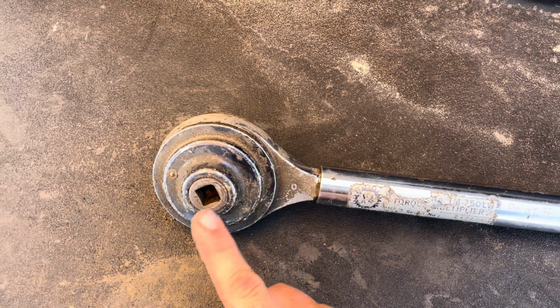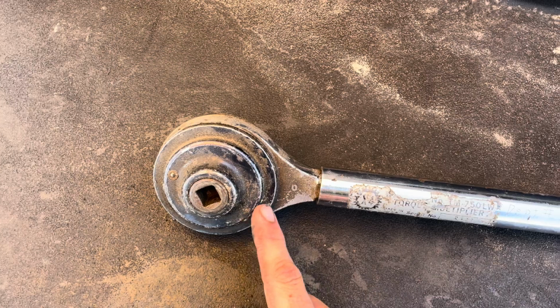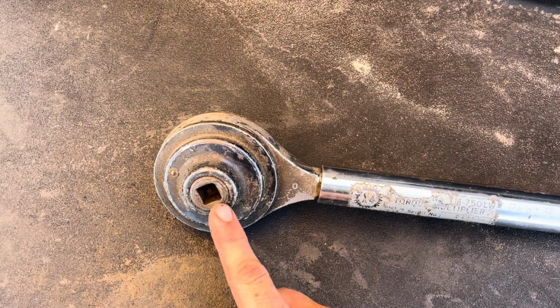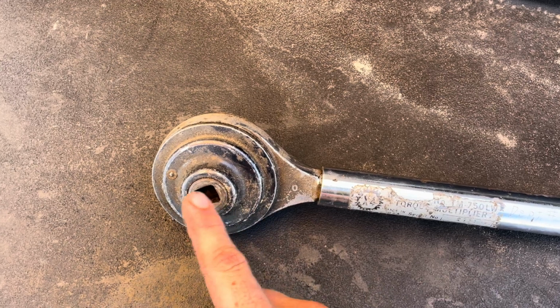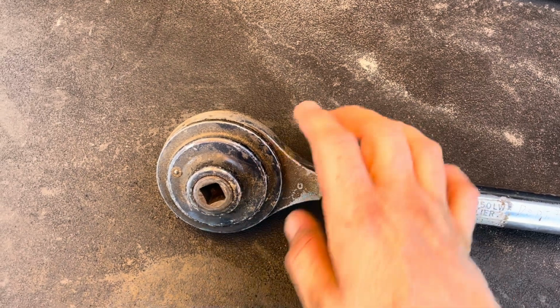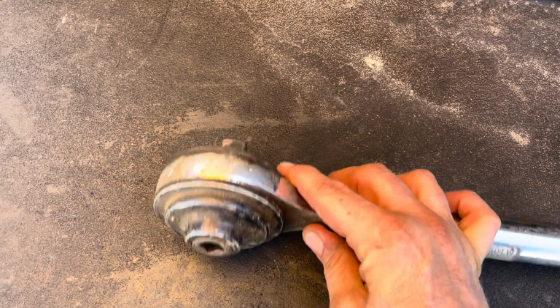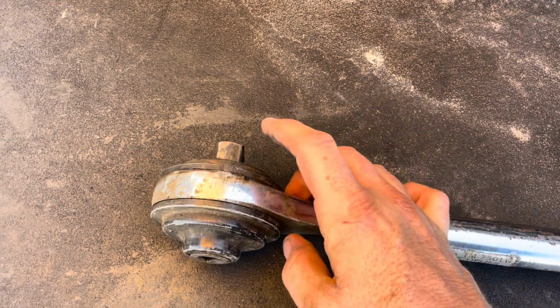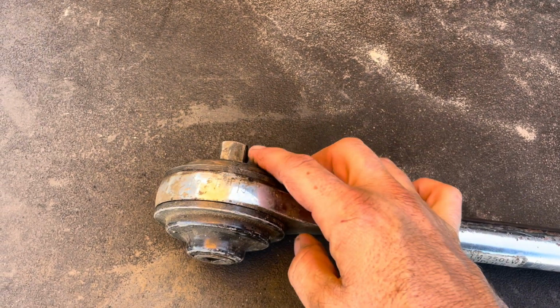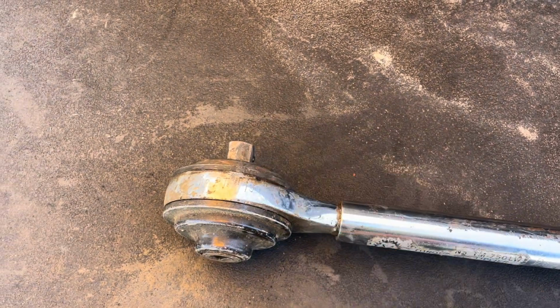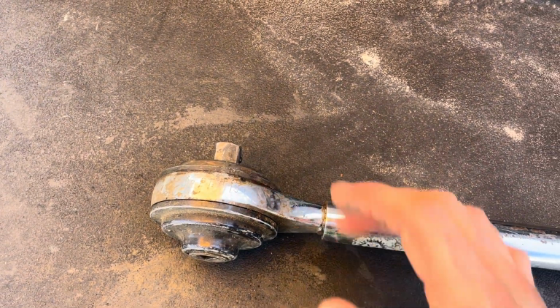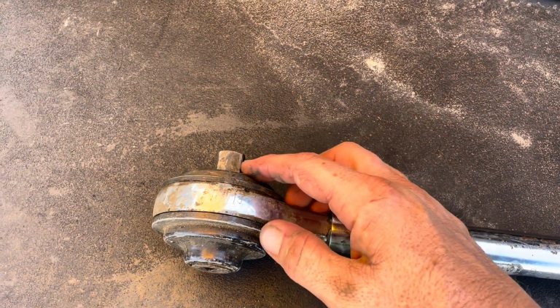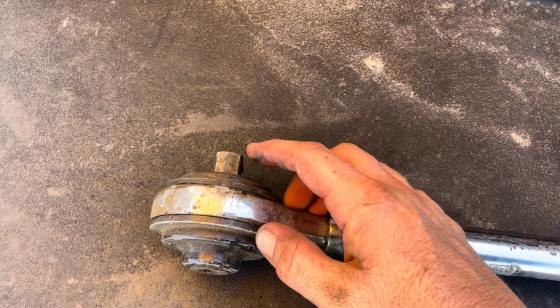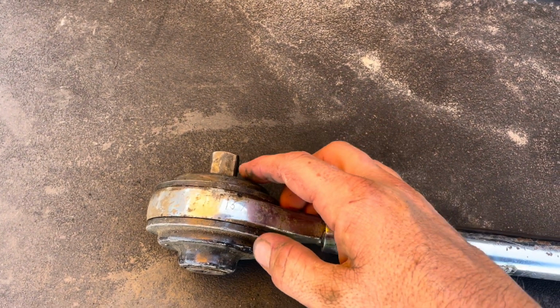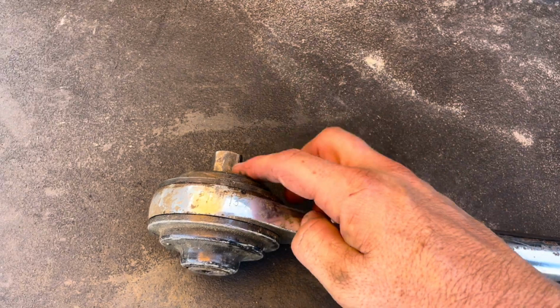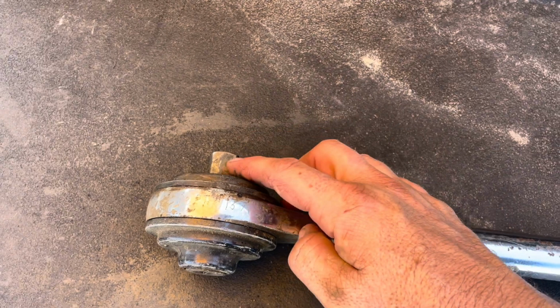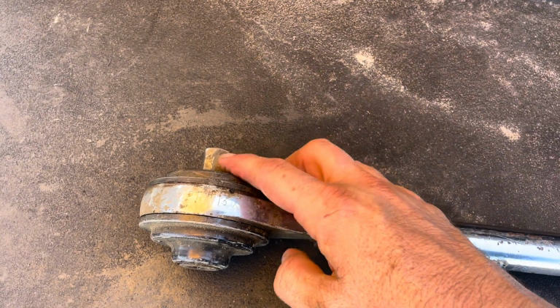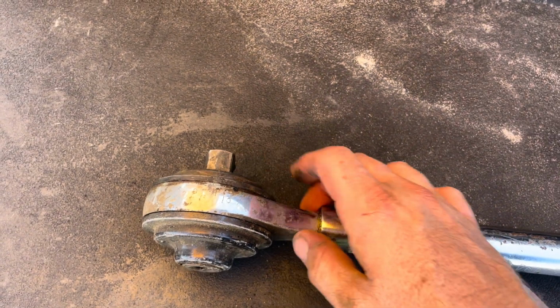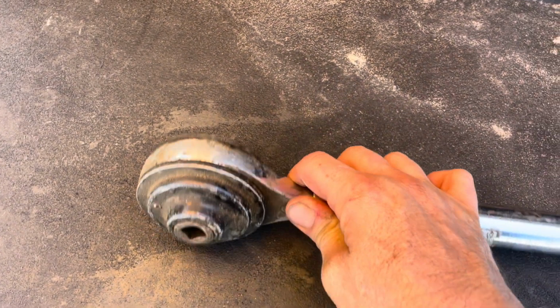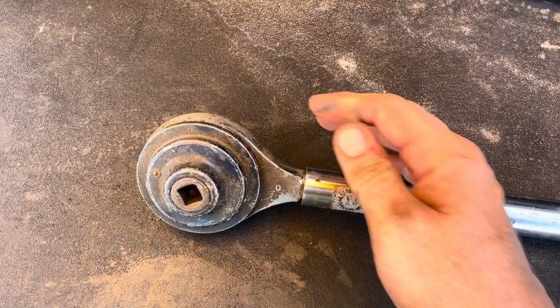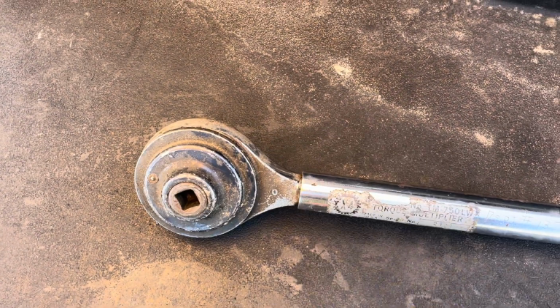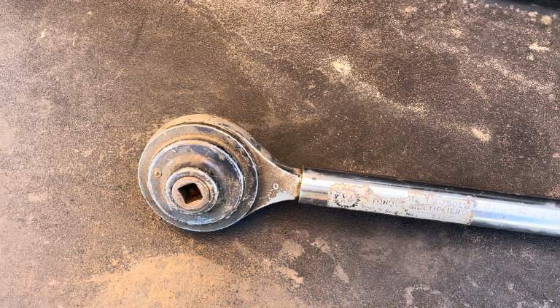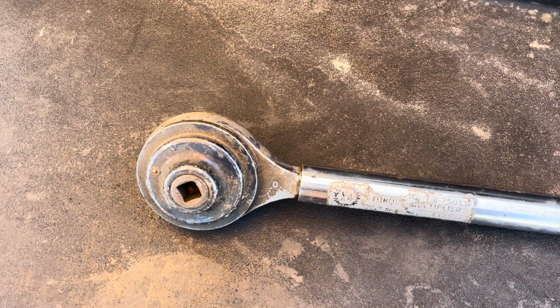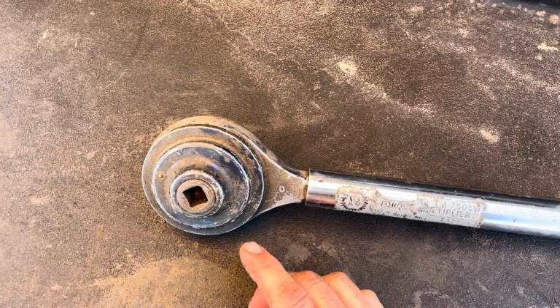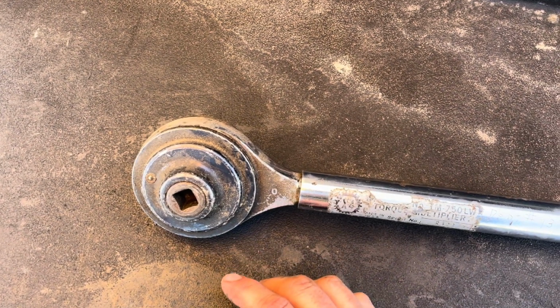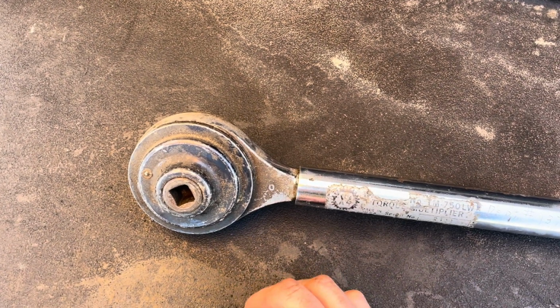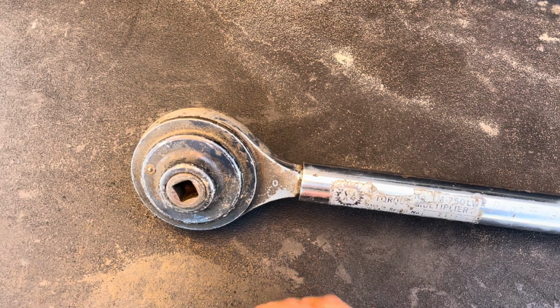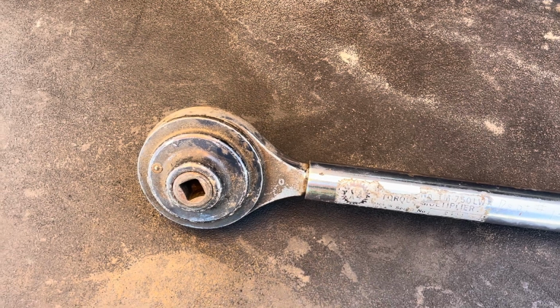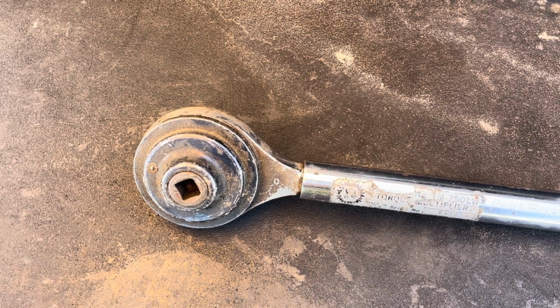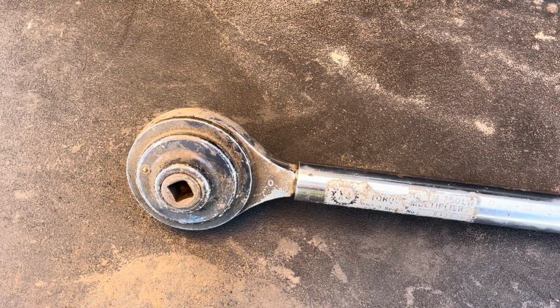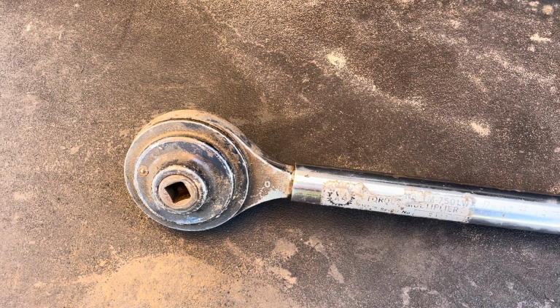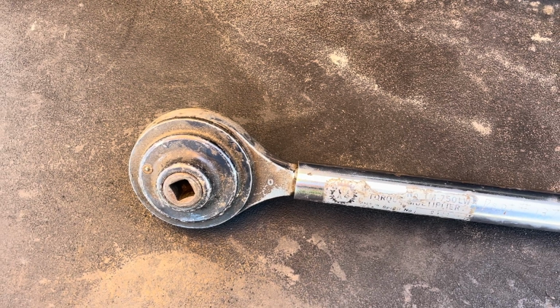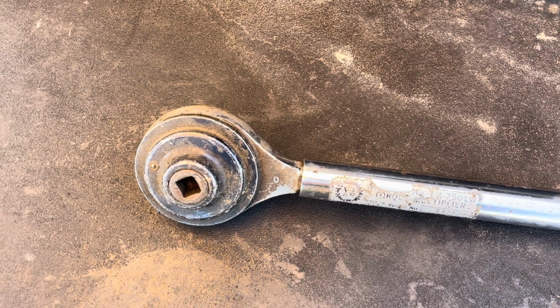The one we have at the shop is three-quarter input and one-inch output, and that one maxes out at 2,000 on the output side. They work really good for track bolts and stuff — anything that's got real high torque that you can't get otherwise.